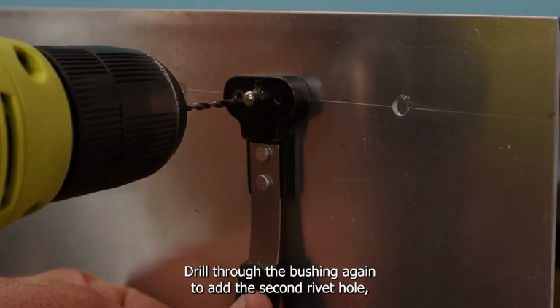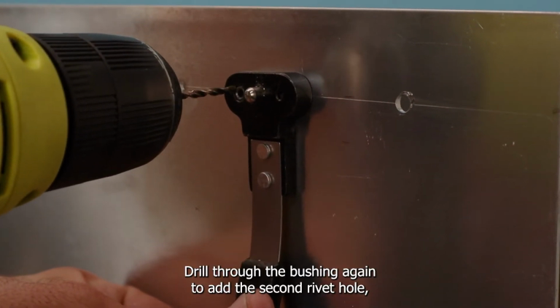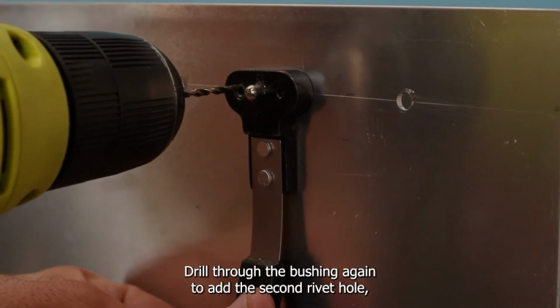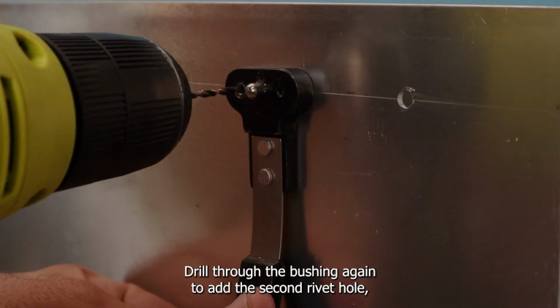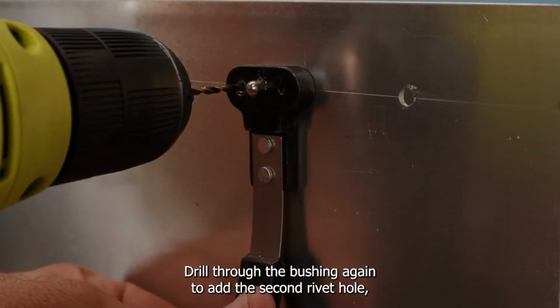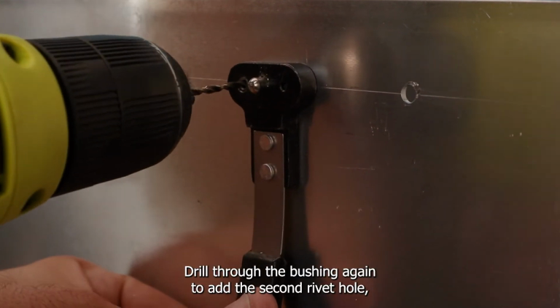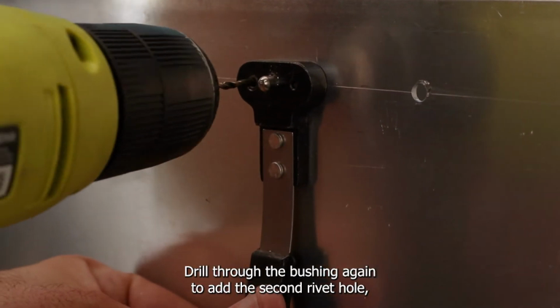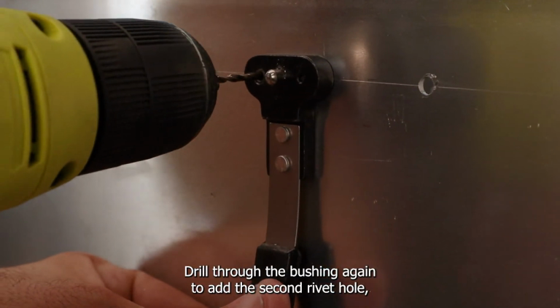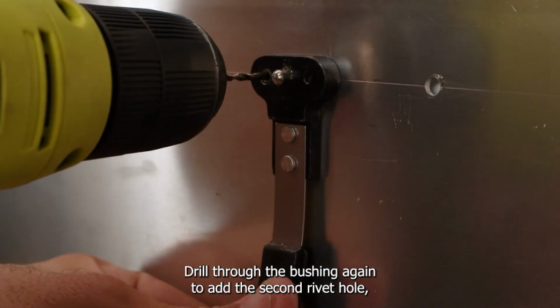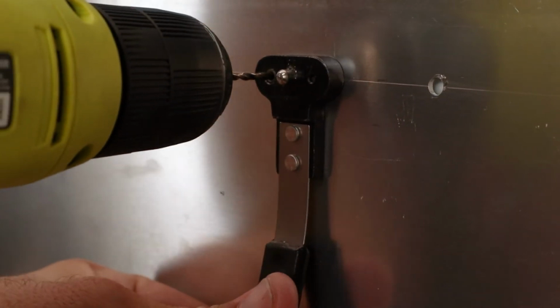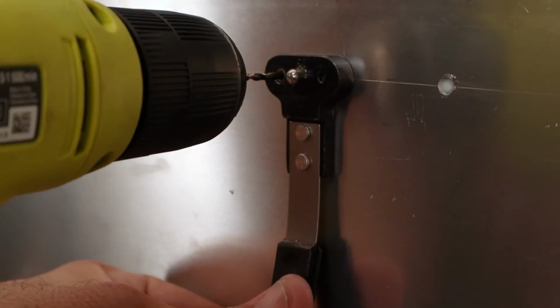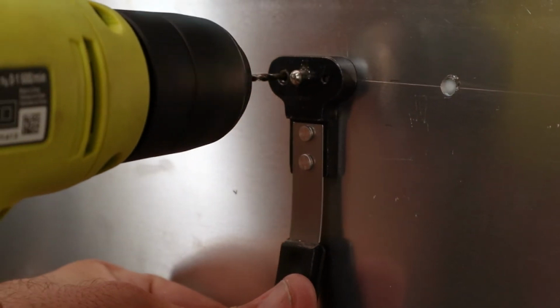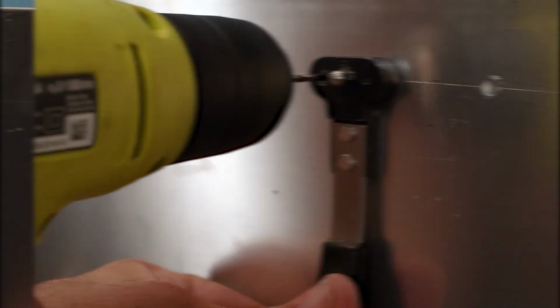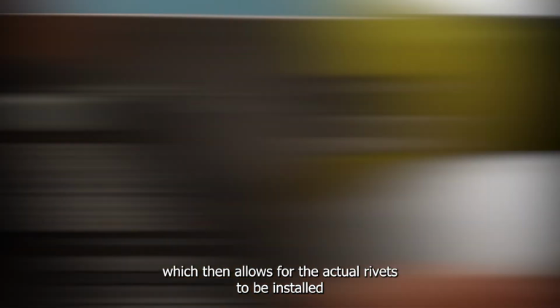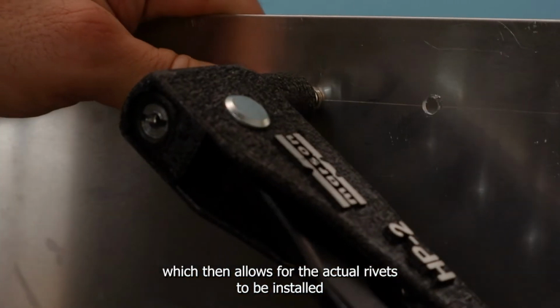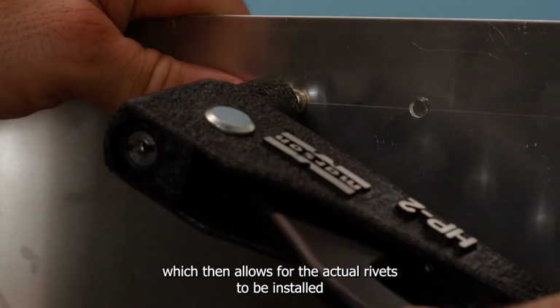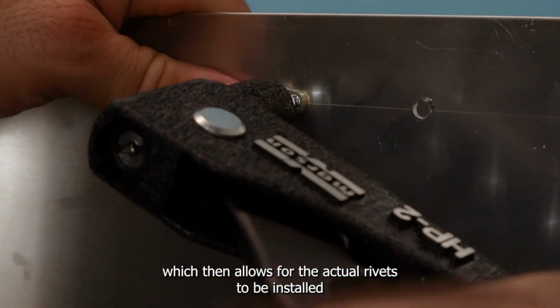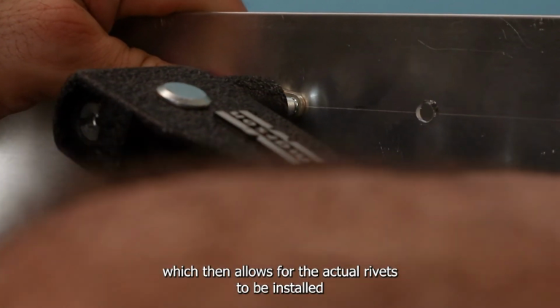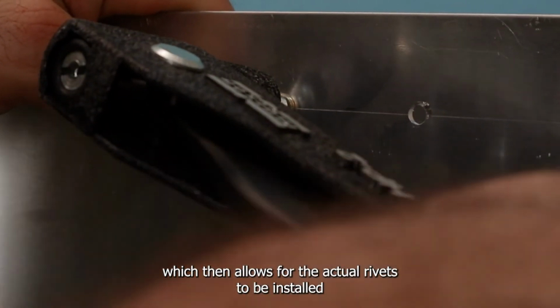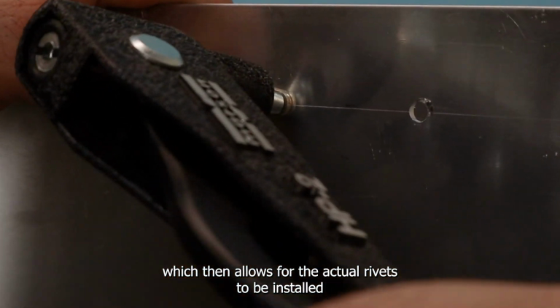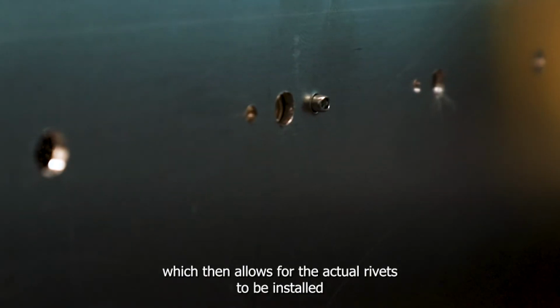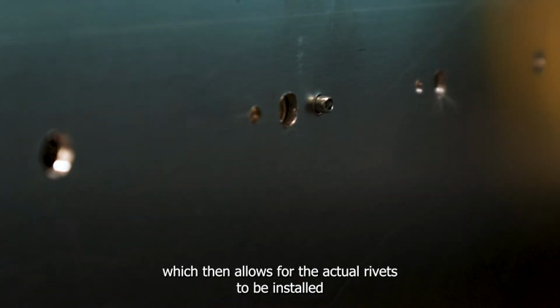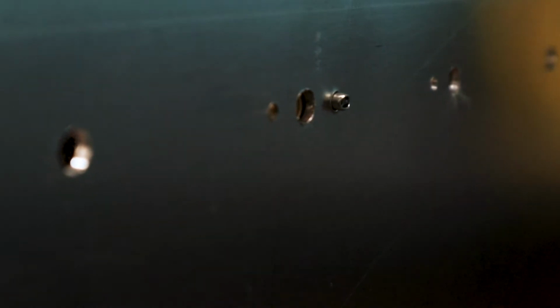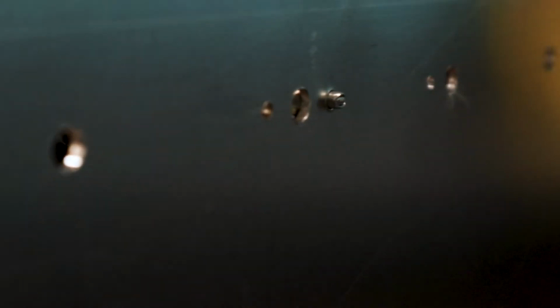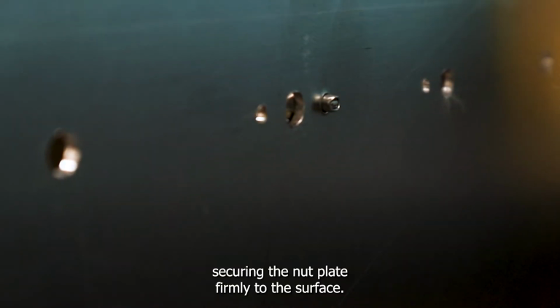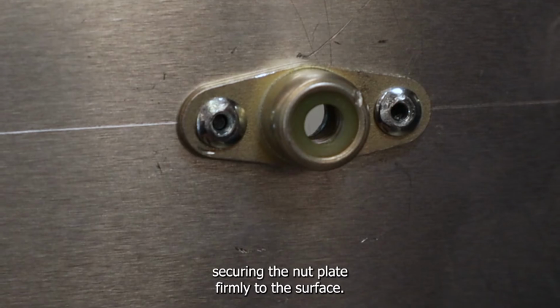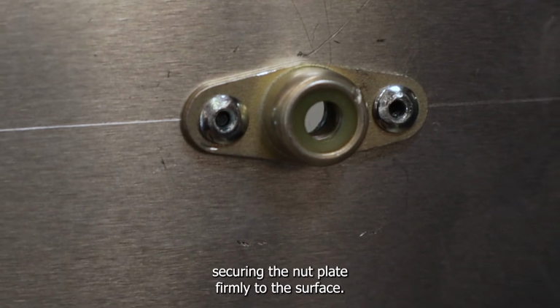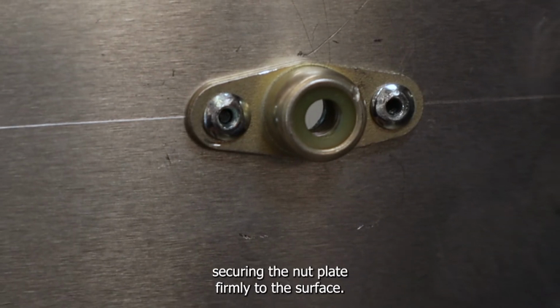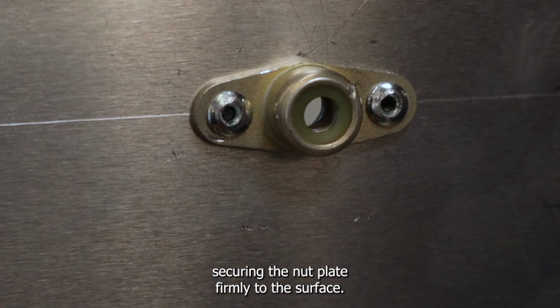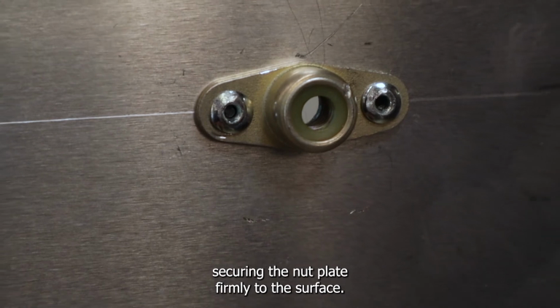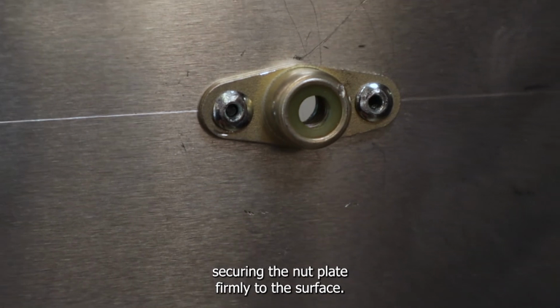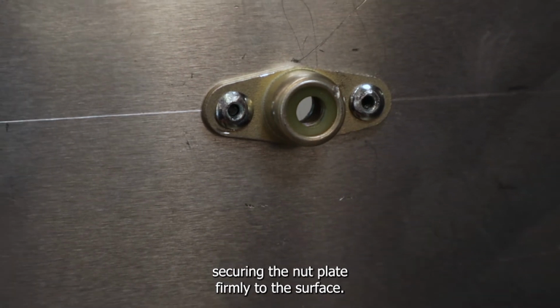Drill through the bushing again to add the second rivet hole, which then allows for the actual rivets to be installed, securing the nut plate firmly to the surface.